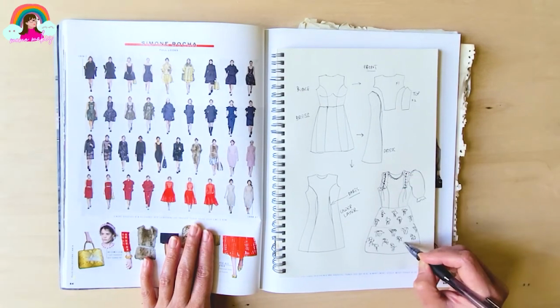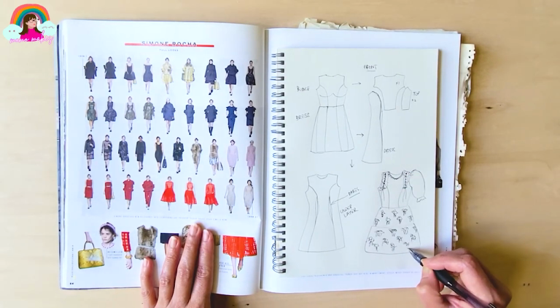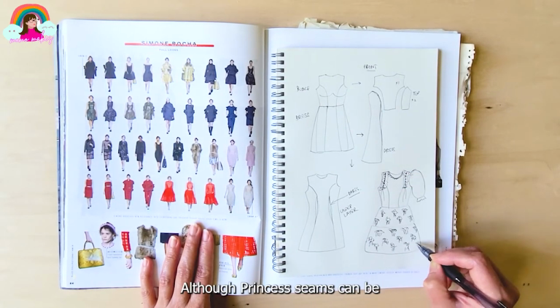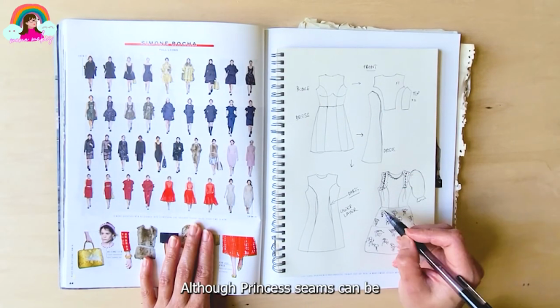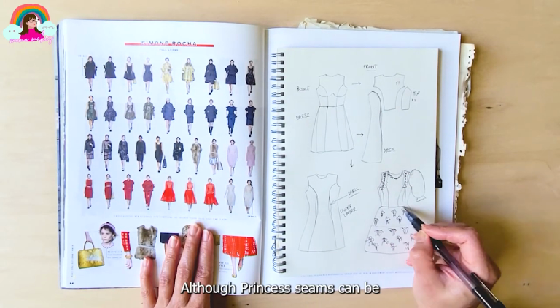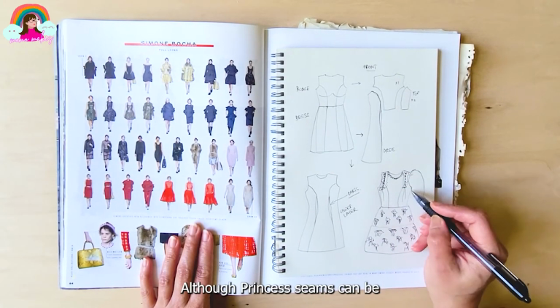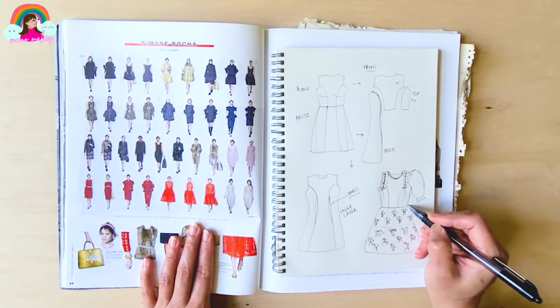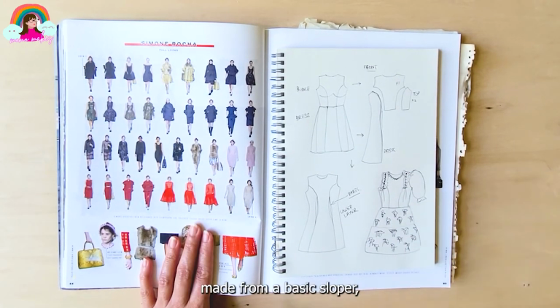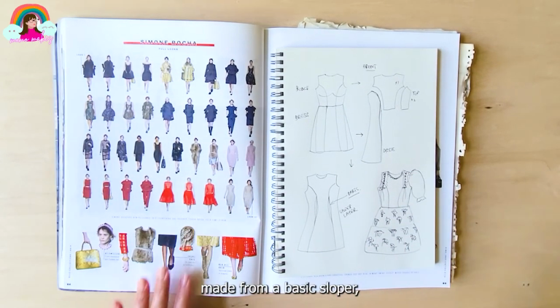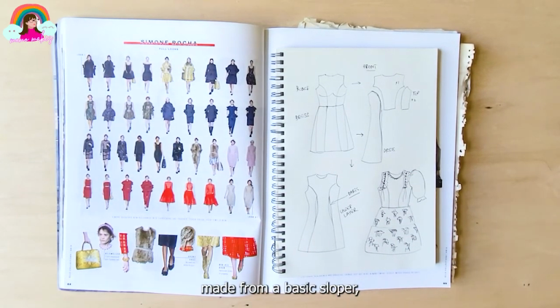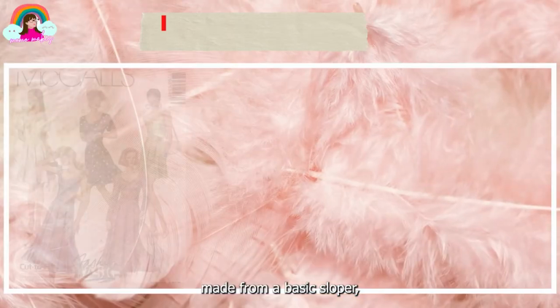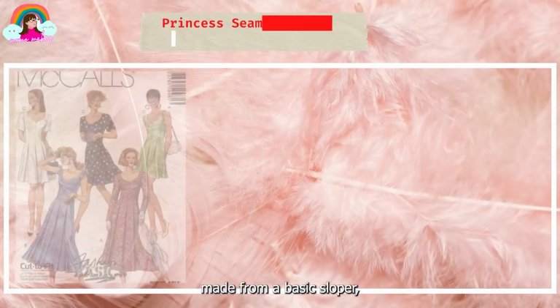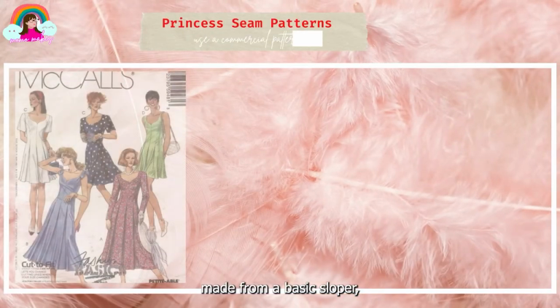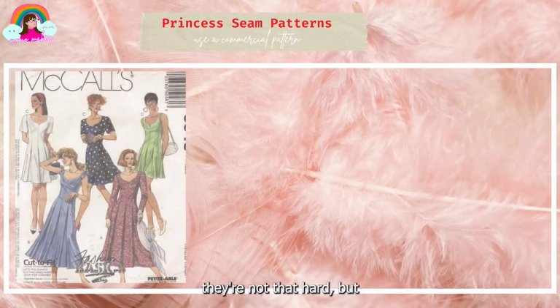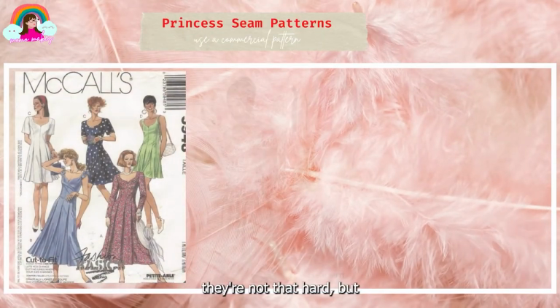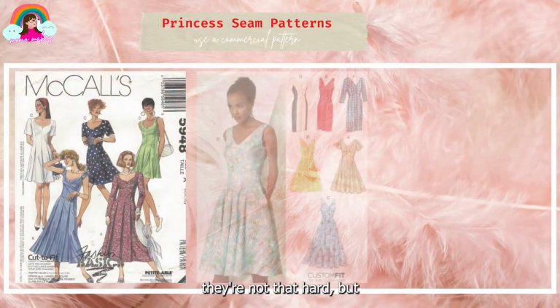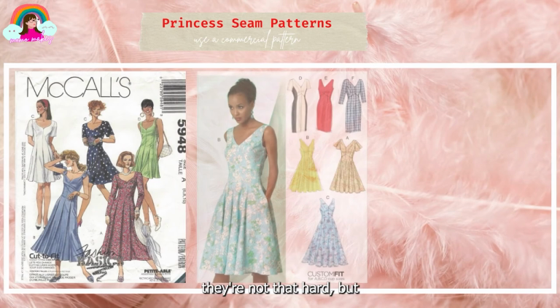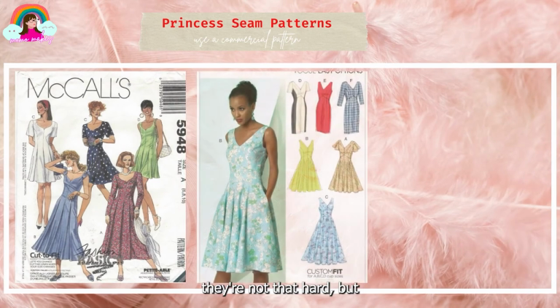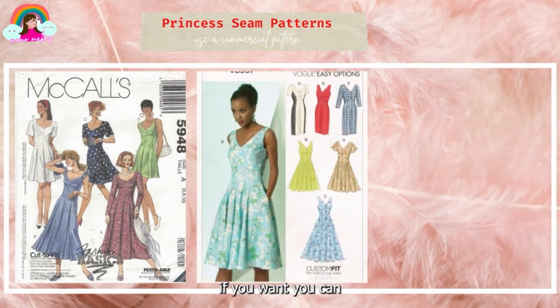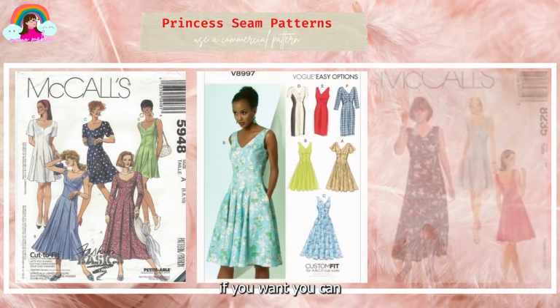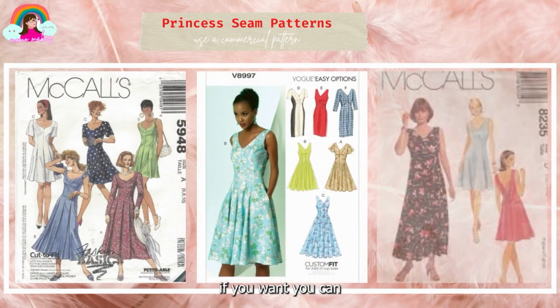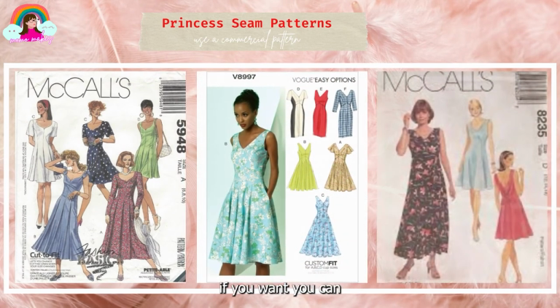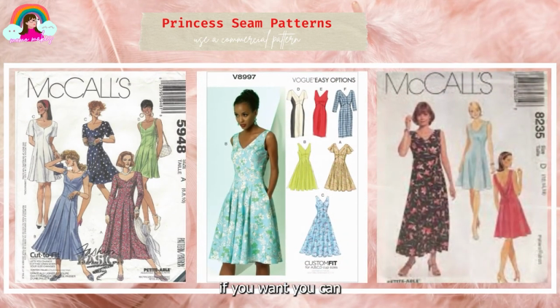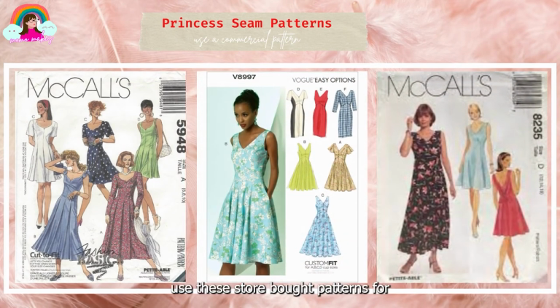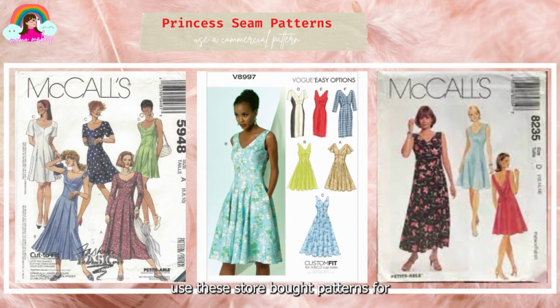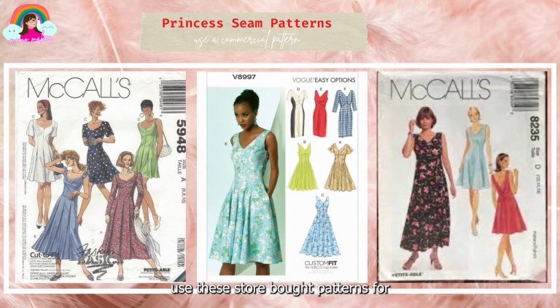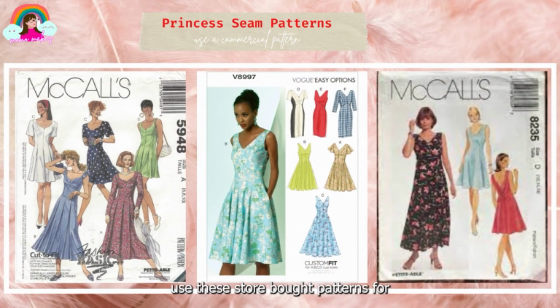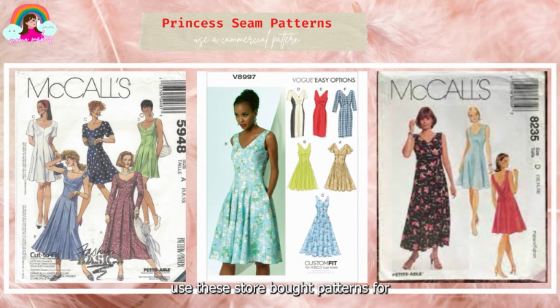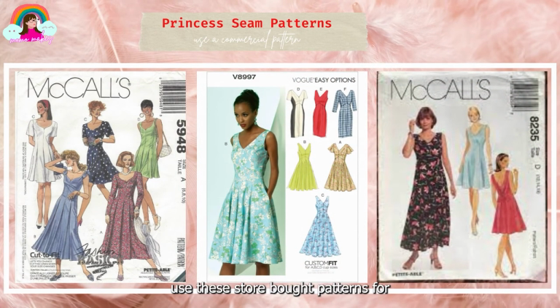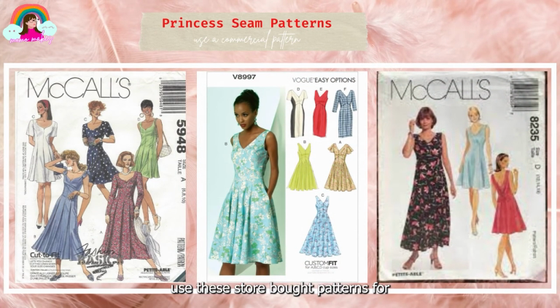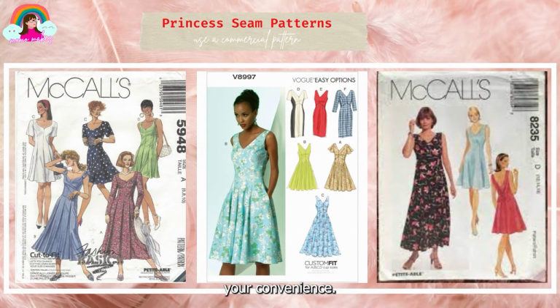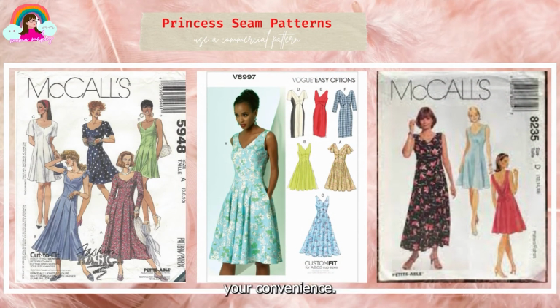Although princess seams can be made from a basic sloper and they're not that hard, if you want you can use store-bought patterns for your convenience.